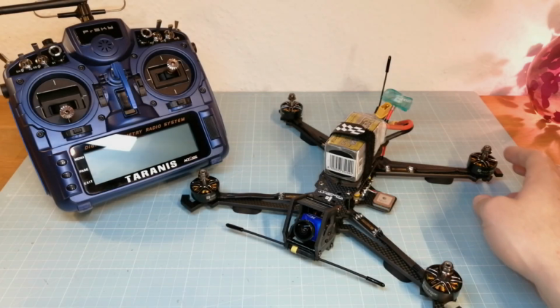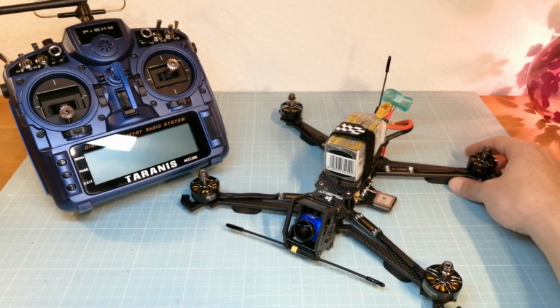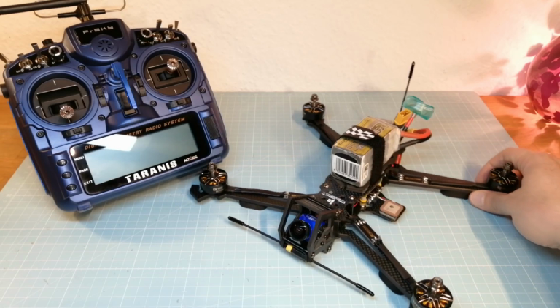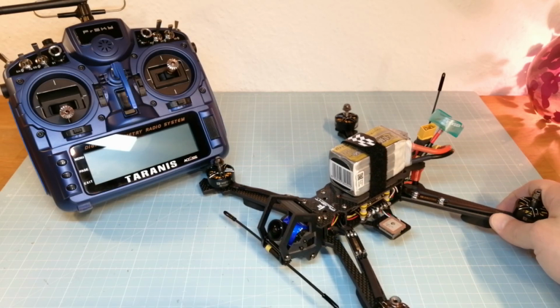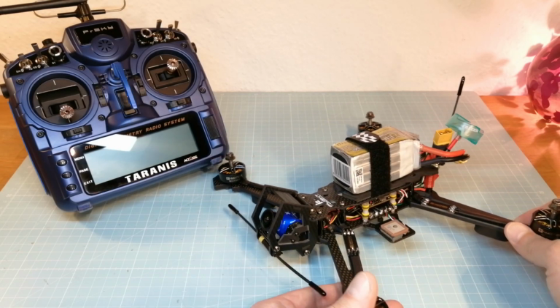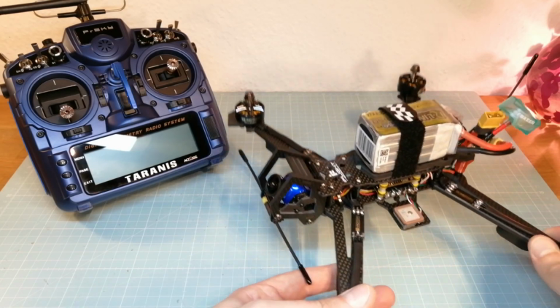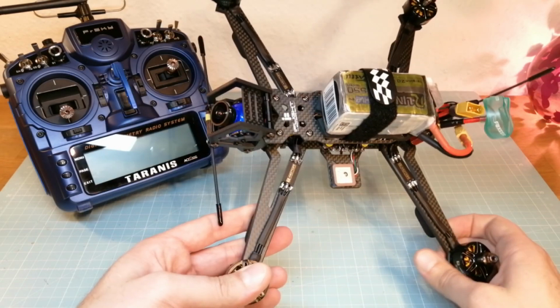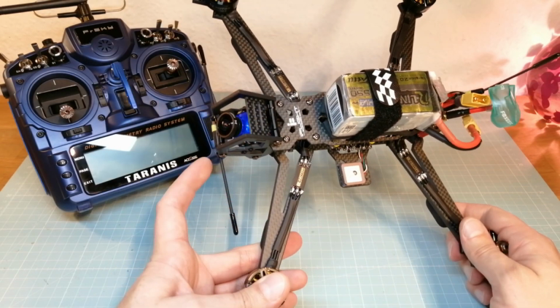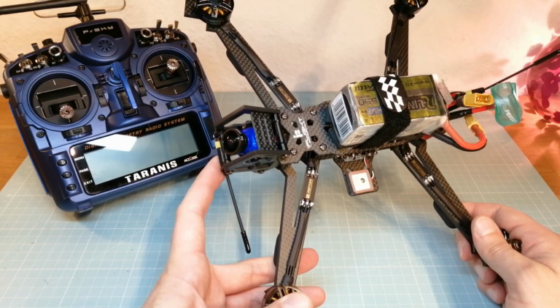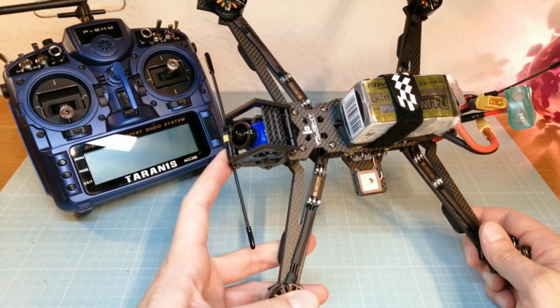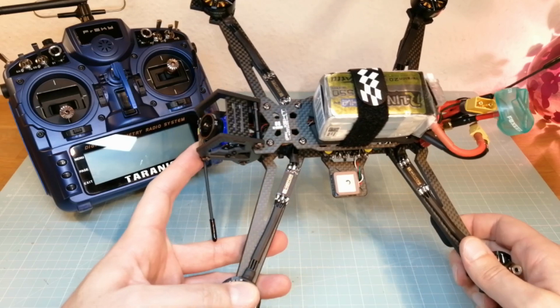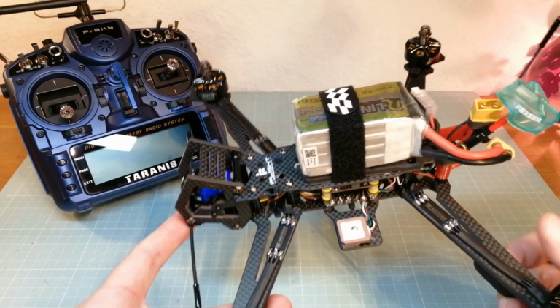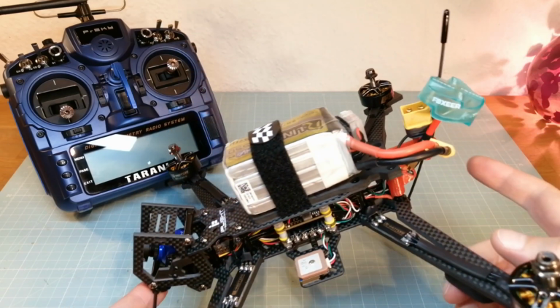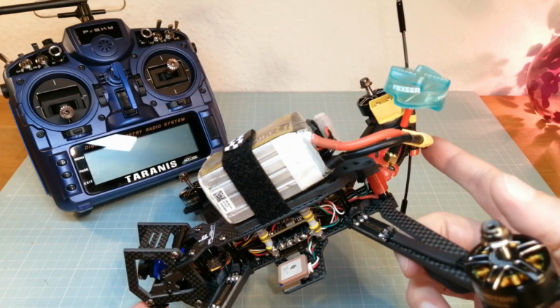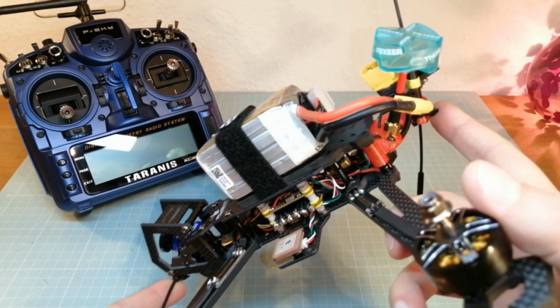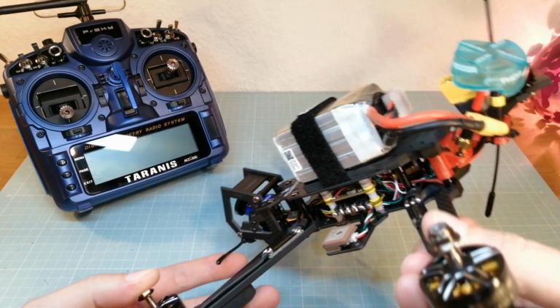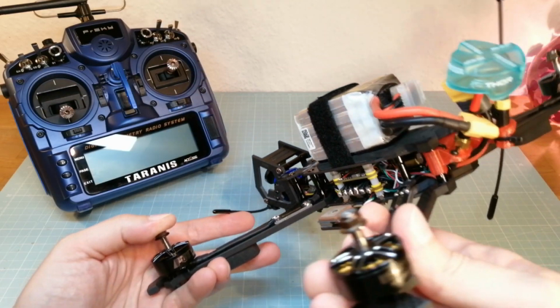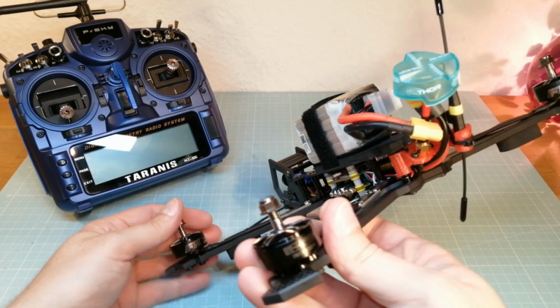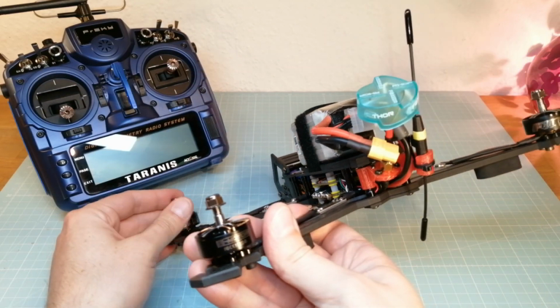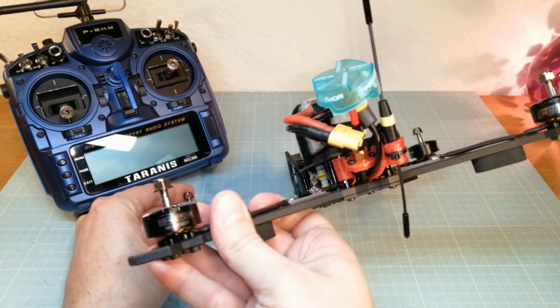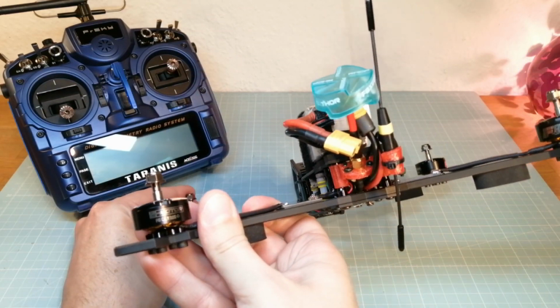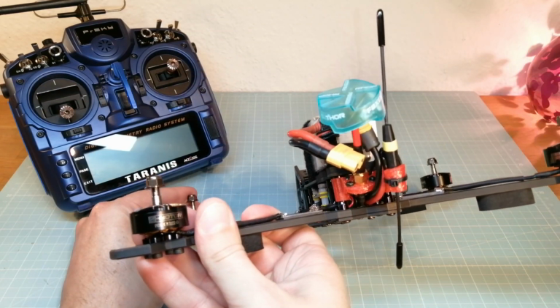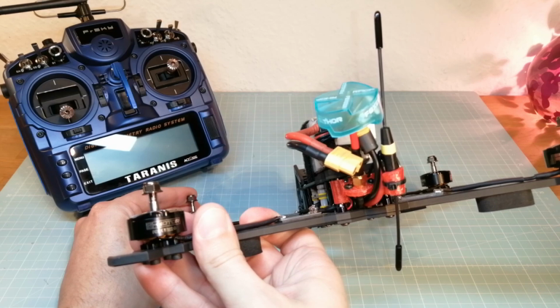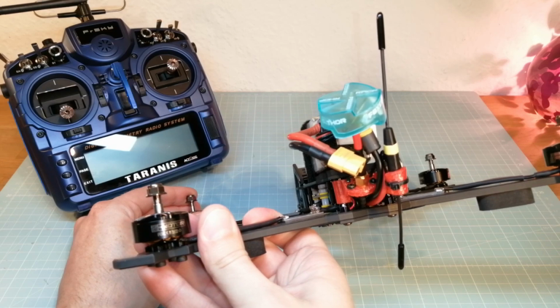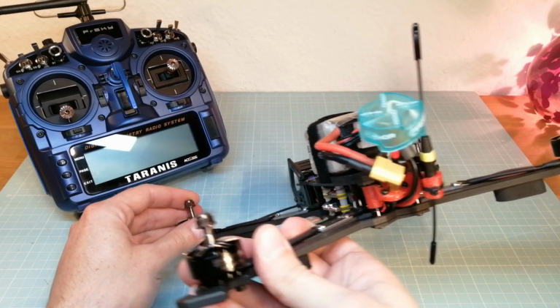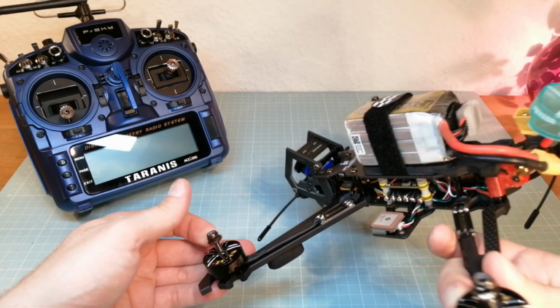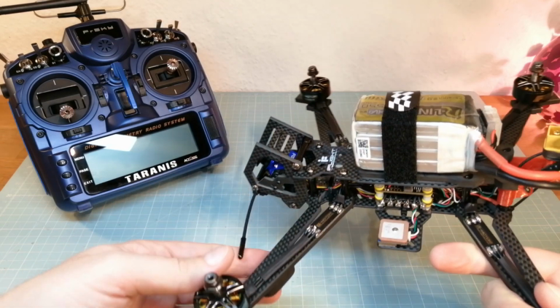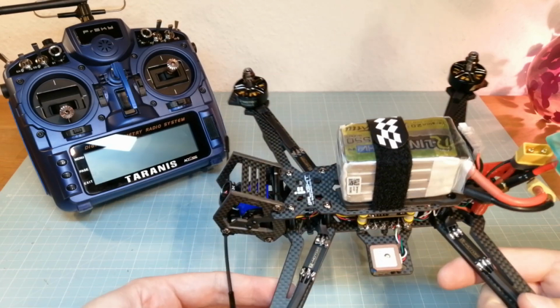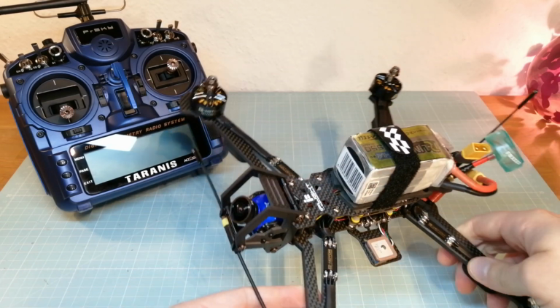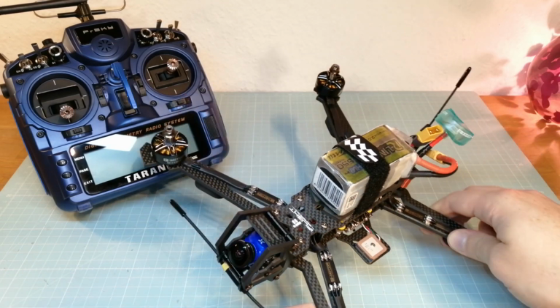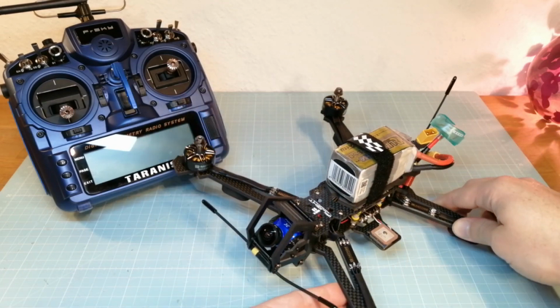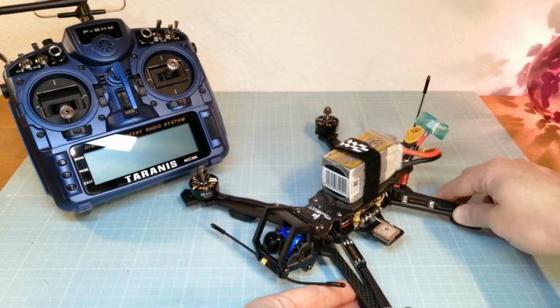Hello guys, welcome back. Many viewers of my last video were asking me how the Freesky redundancy function works. And now in this video I'm going to show you how to use two or more Freesky receivers at the same time.